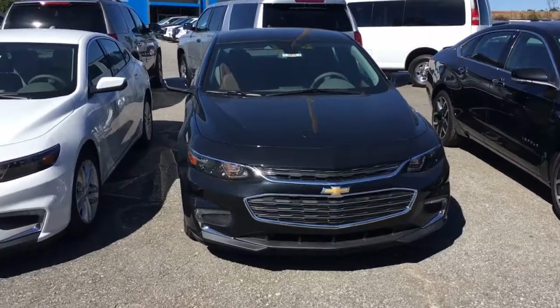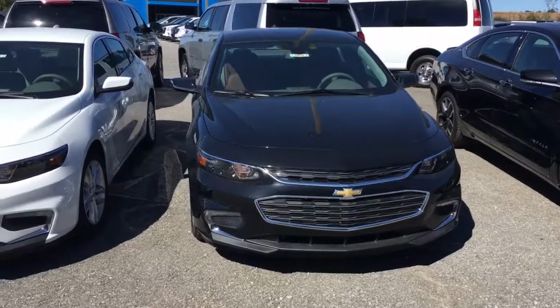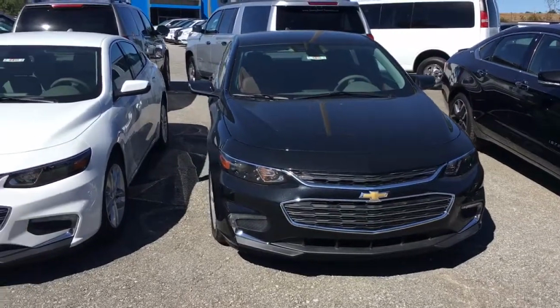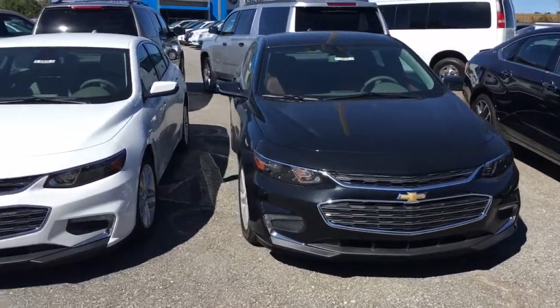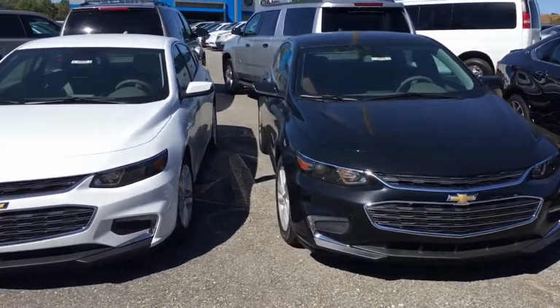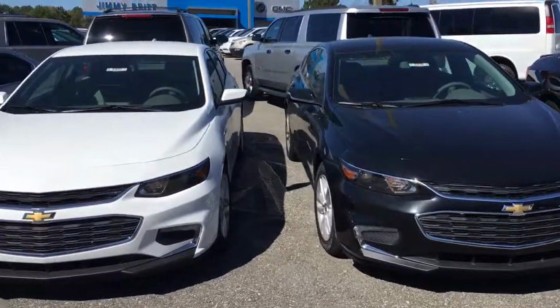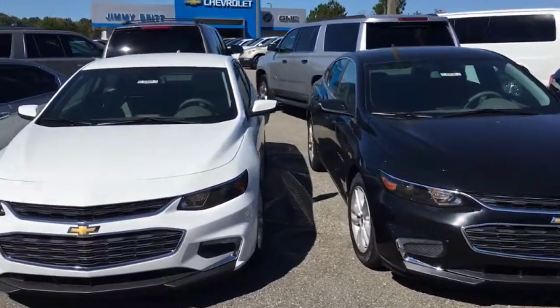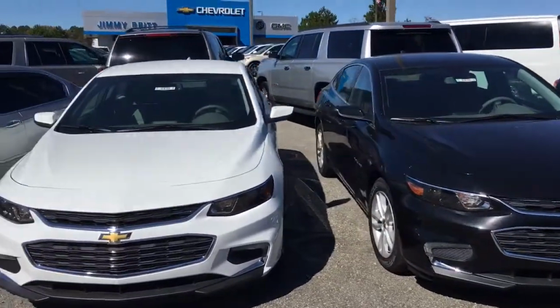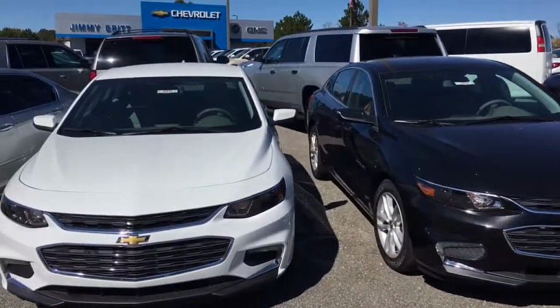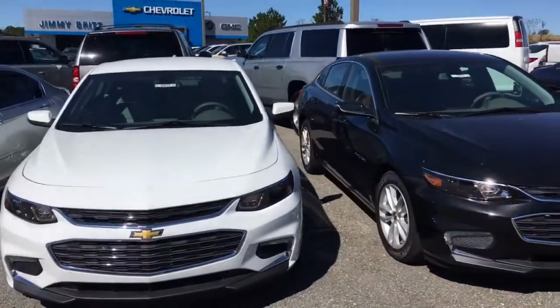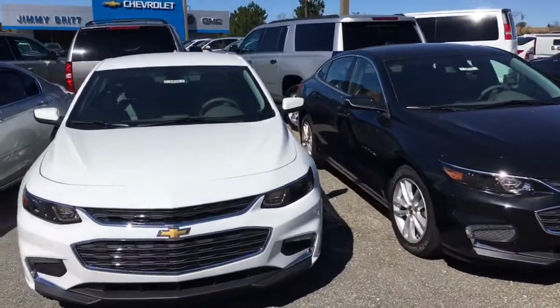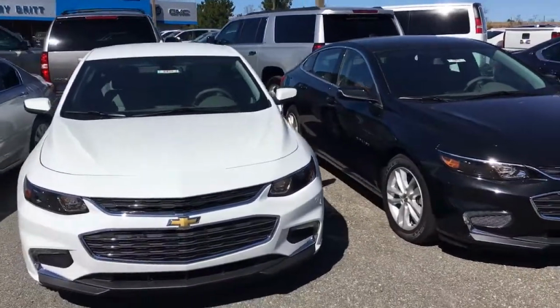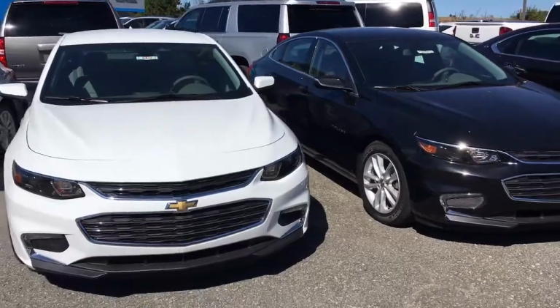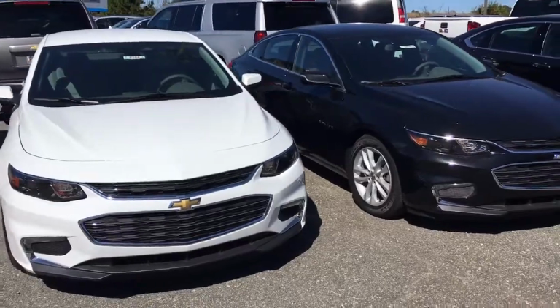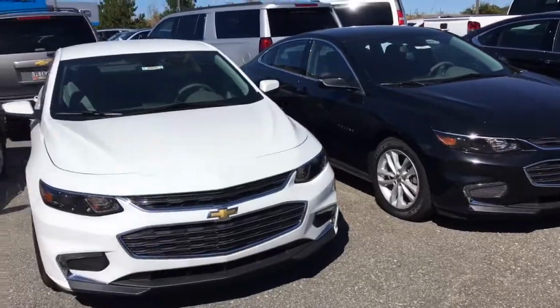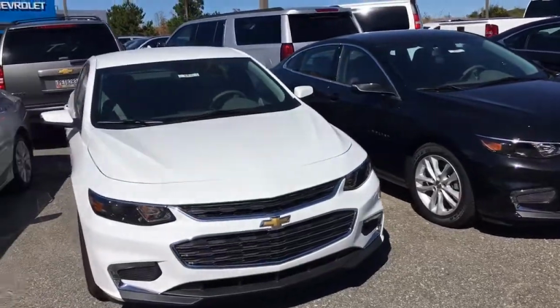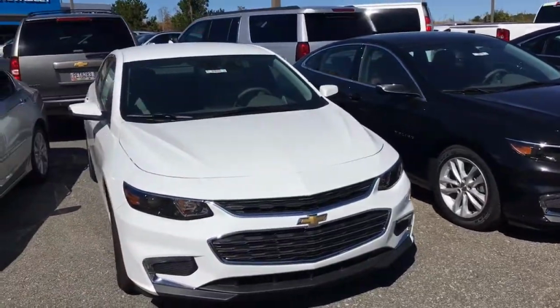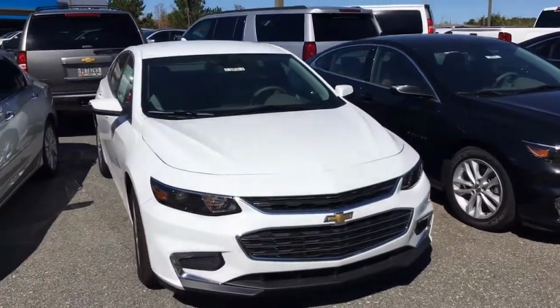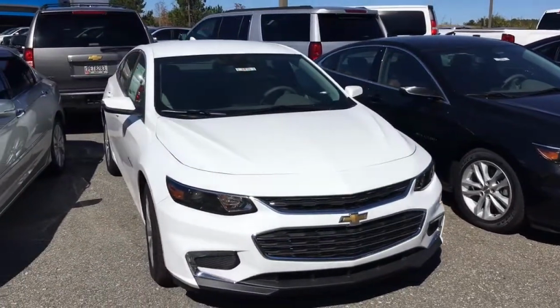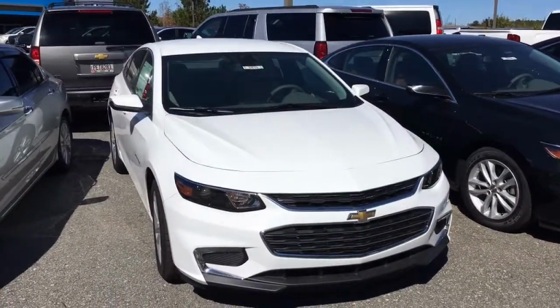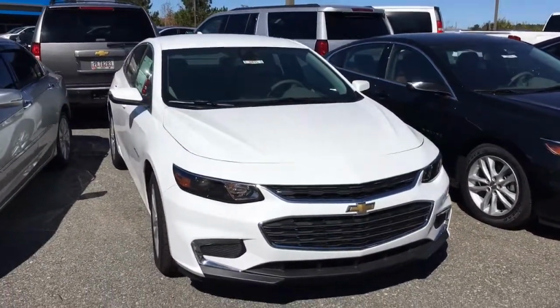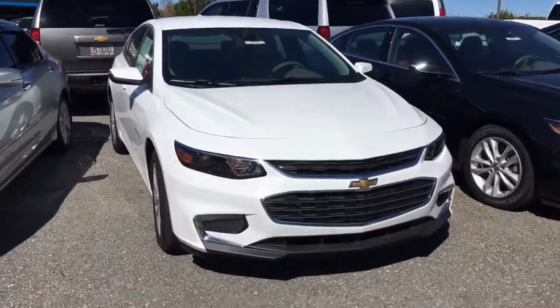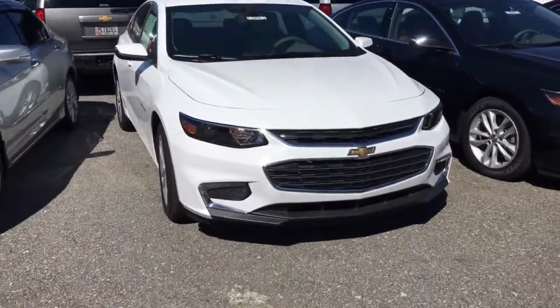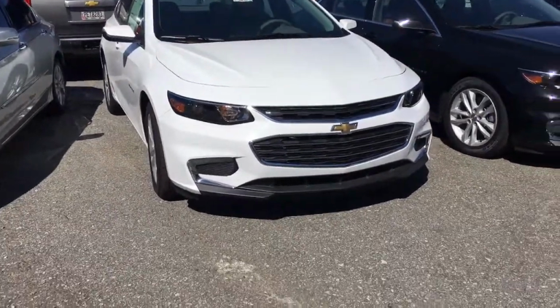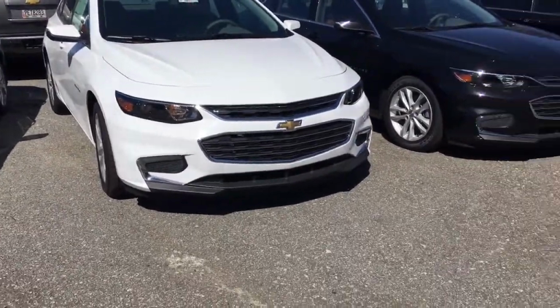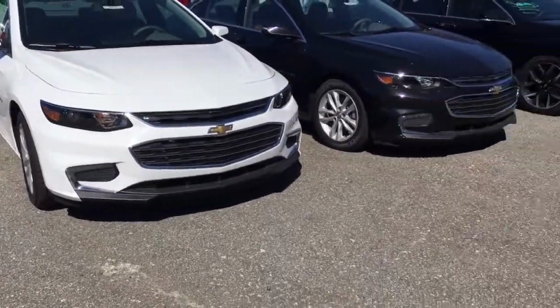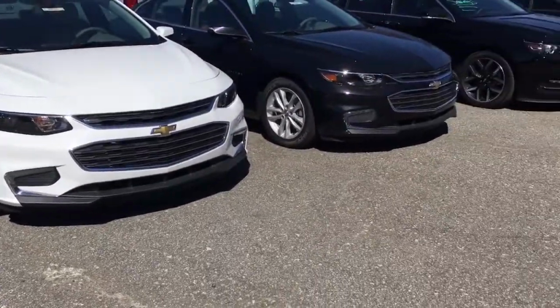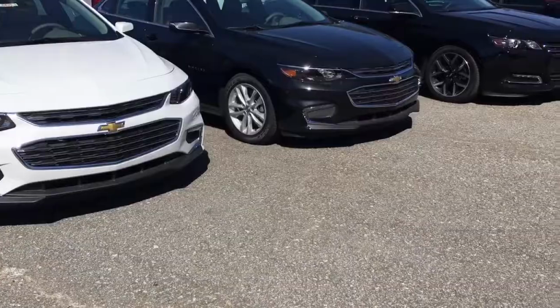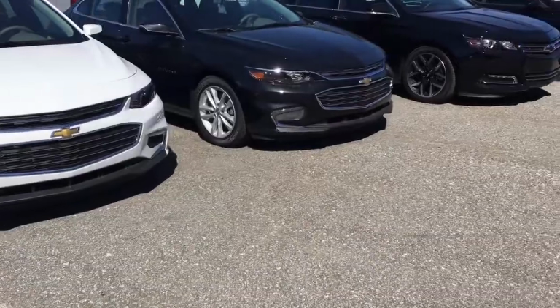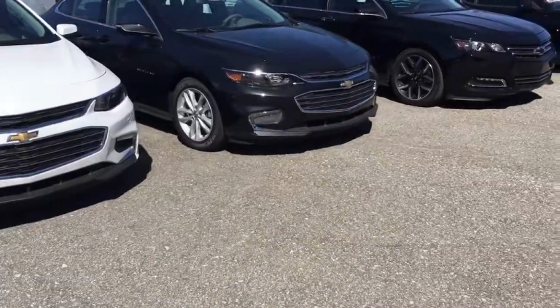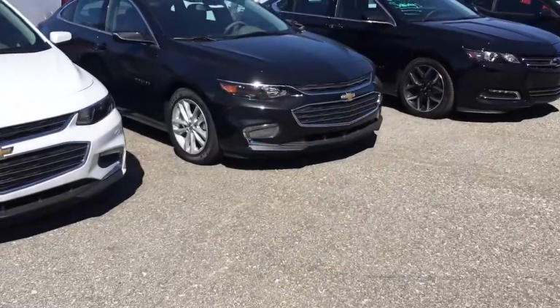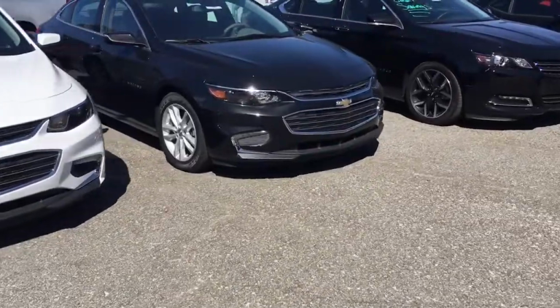Hey Miss Cynthia, Brandon Welch here at Jimmy Britt Chevrolet. I just want to send you a quick little video. Got two of our Malibus sitting here next to each other. Show you the new grille that's on the redesign. Looks amazing on here.